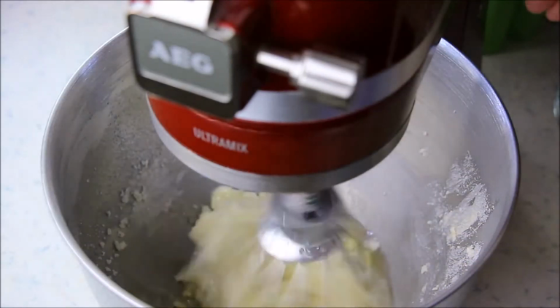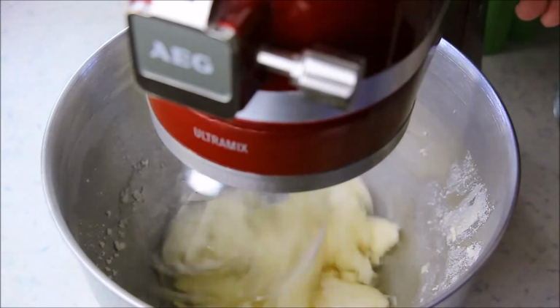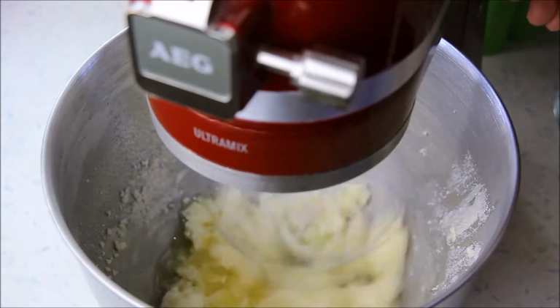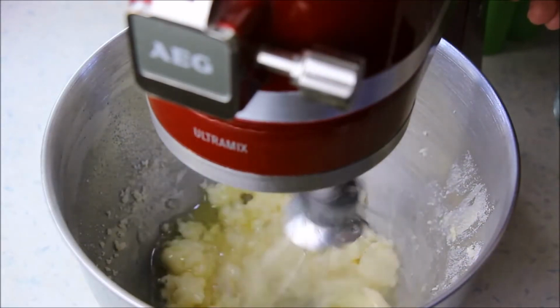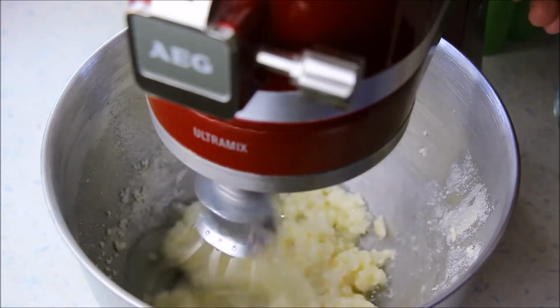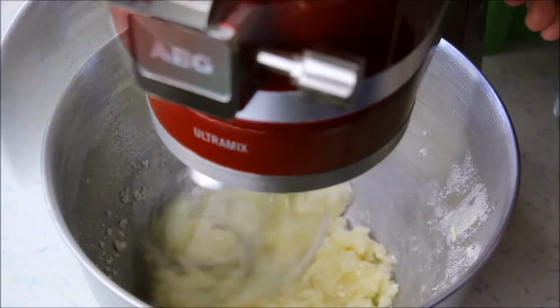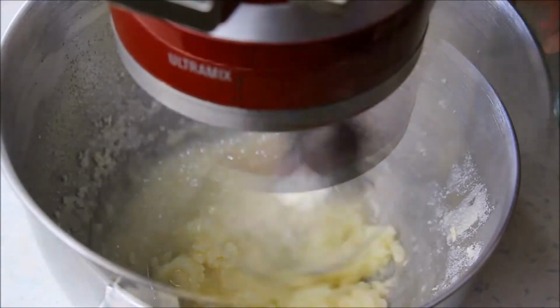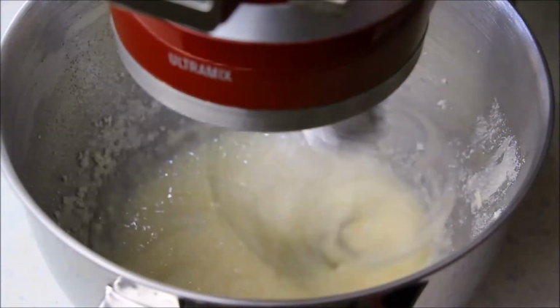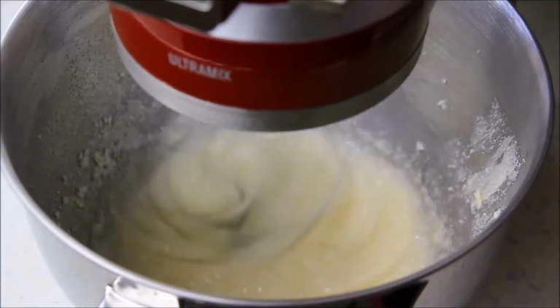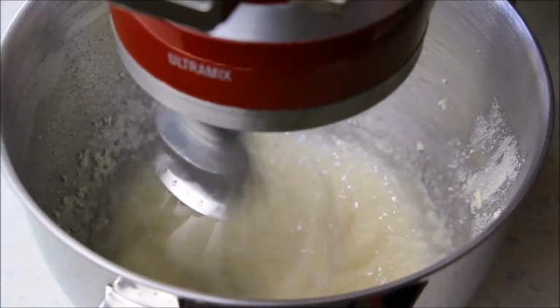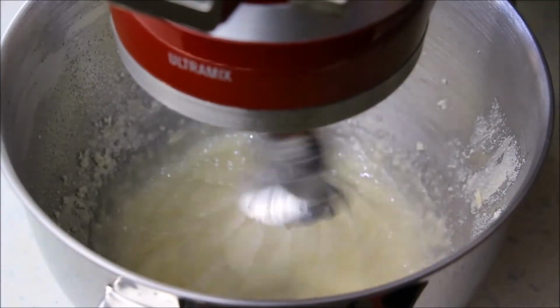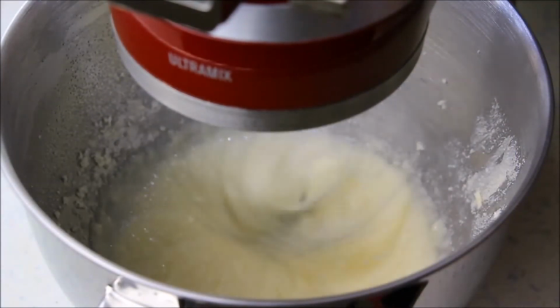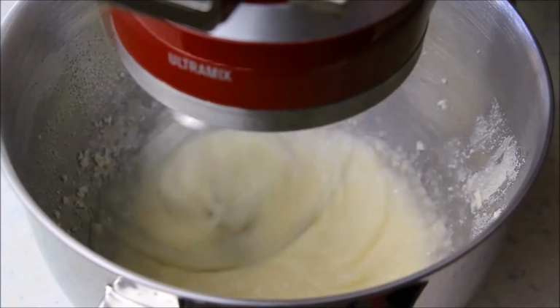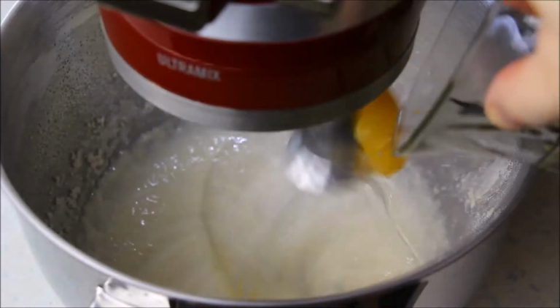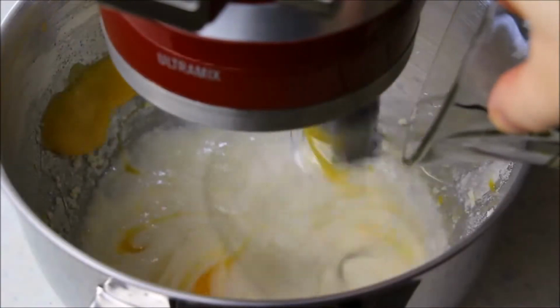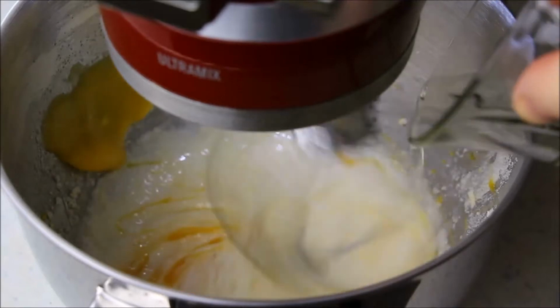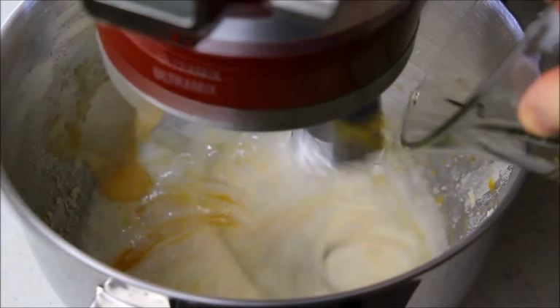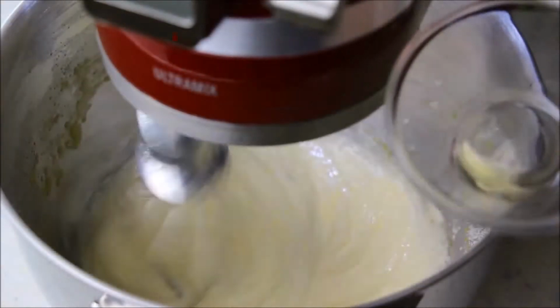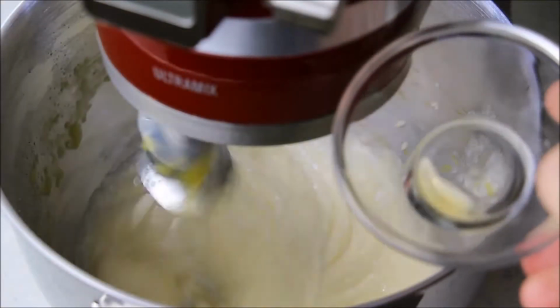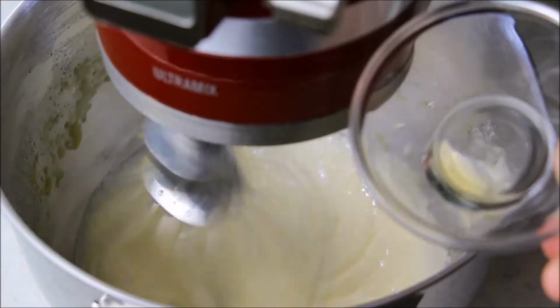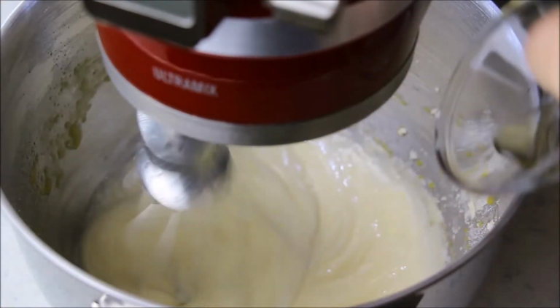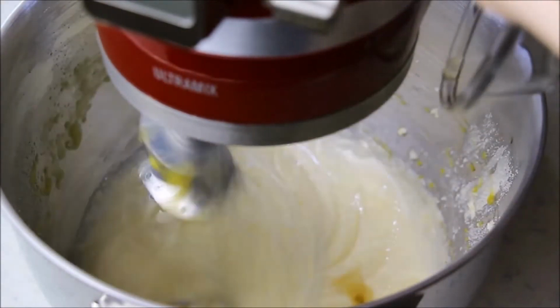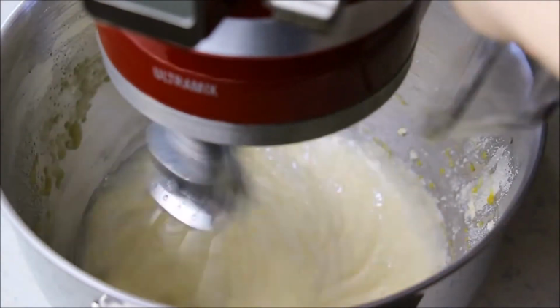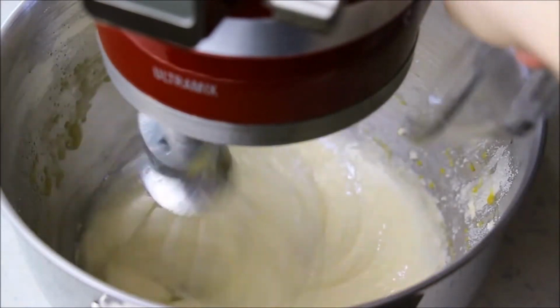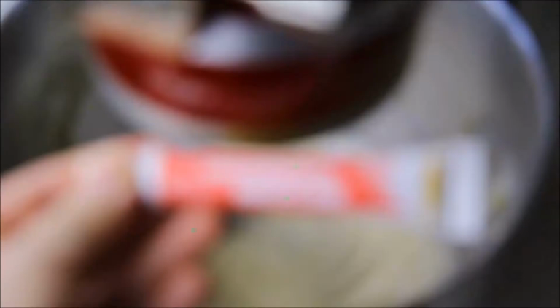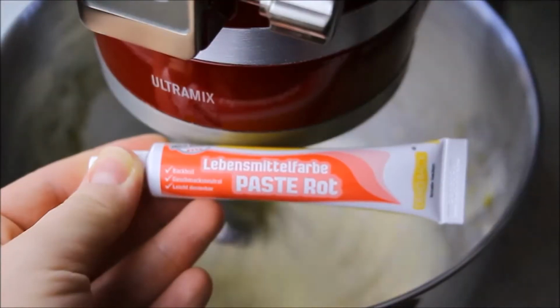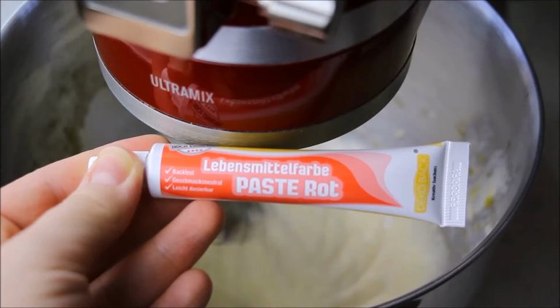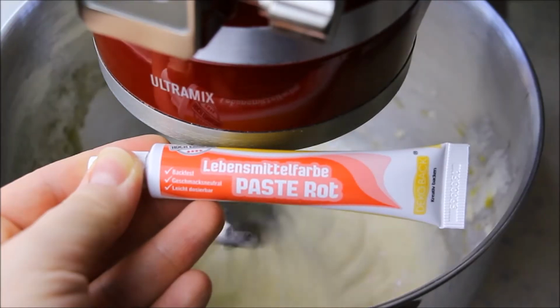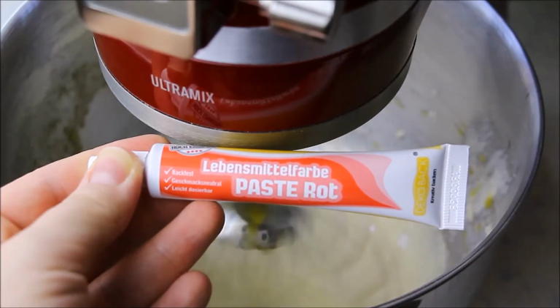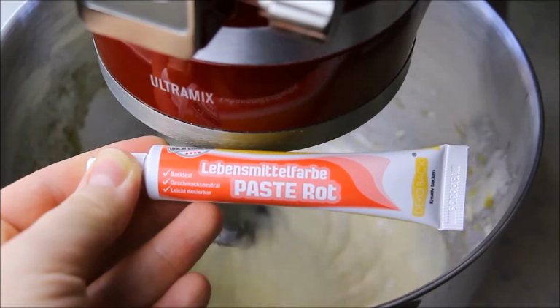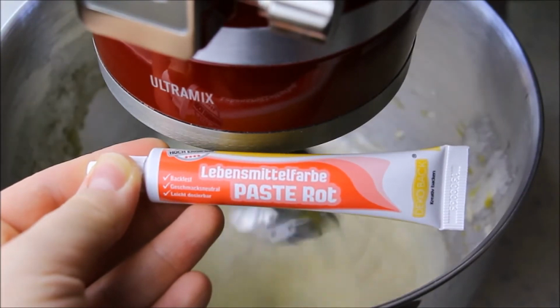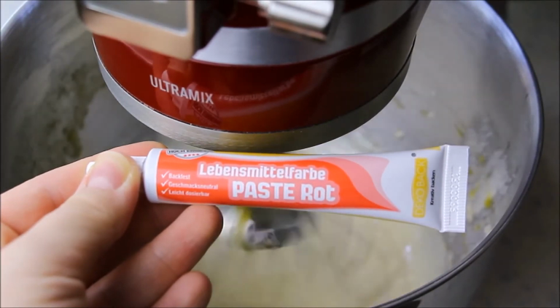Fügt das Öl hinzu und rührt etwa 2 Minuten weiter. Dann folgen die Eigelbe, der Essig und die Lebensmittelfarbe. Ich empfehle euch, Lebensmittelfarbe in Gel- oder Pulverform zu verwenden. Wenn ihr nämlich flüssige Farbe nehmt, kann es sein, dass es die Konsistenz von eurem Teig verändert.